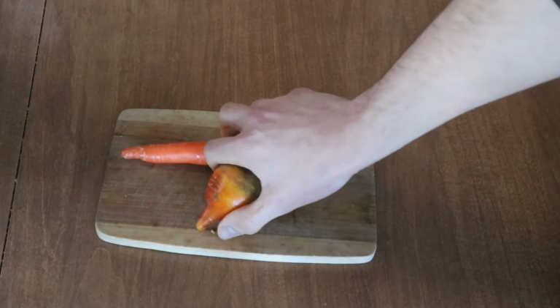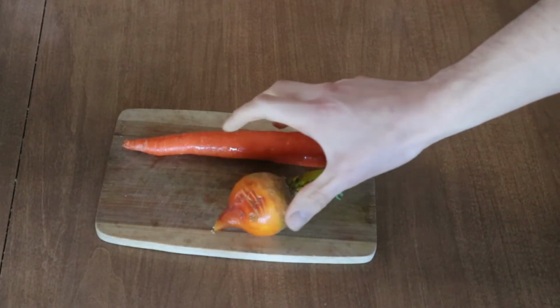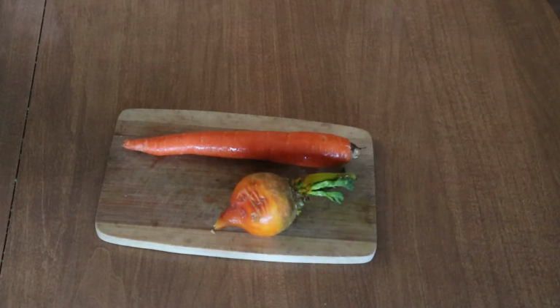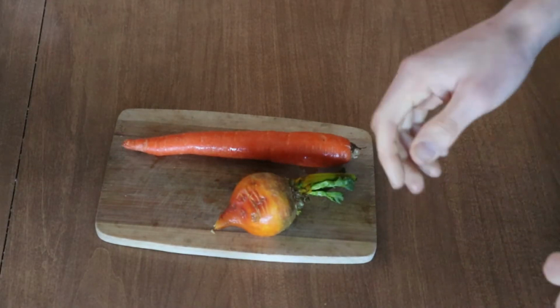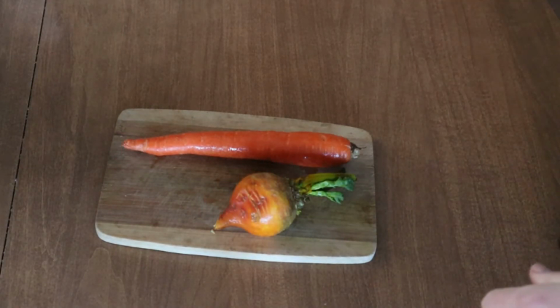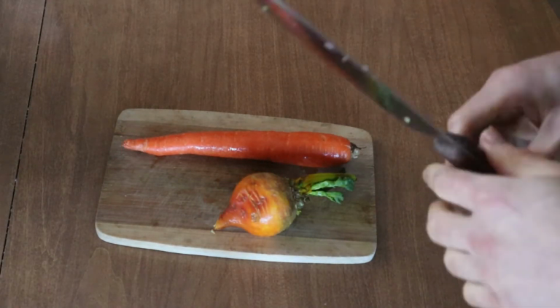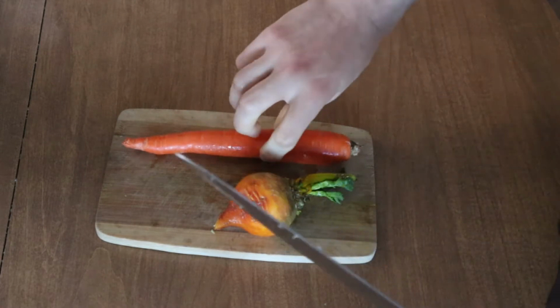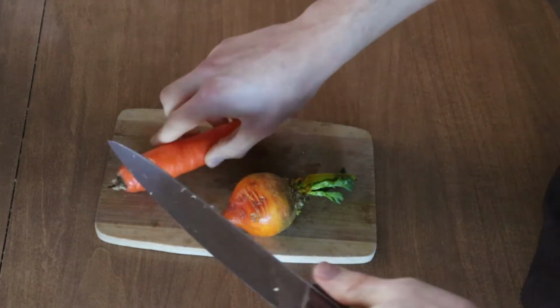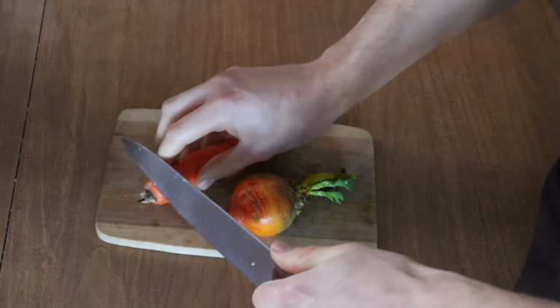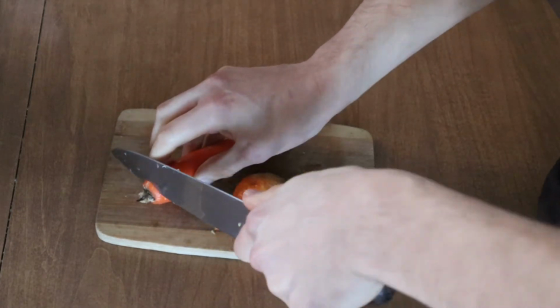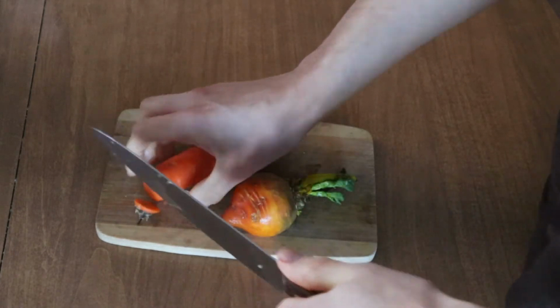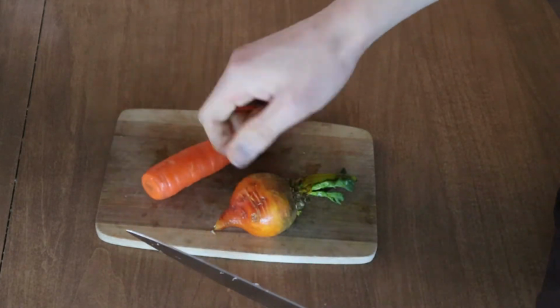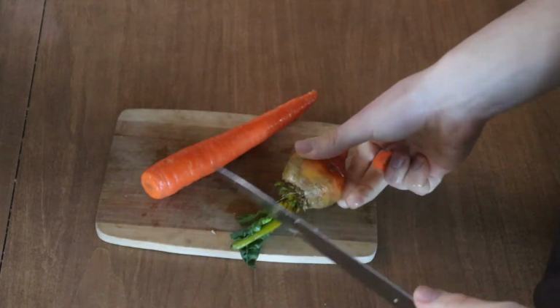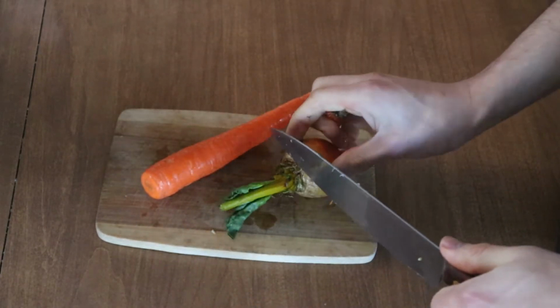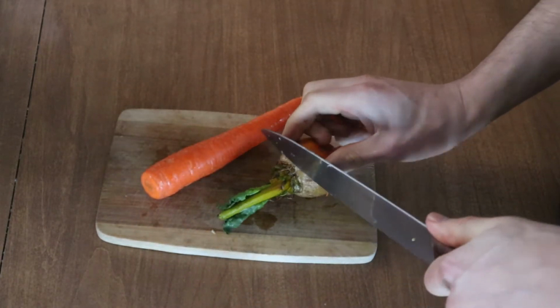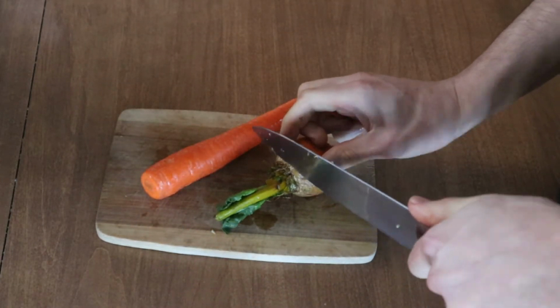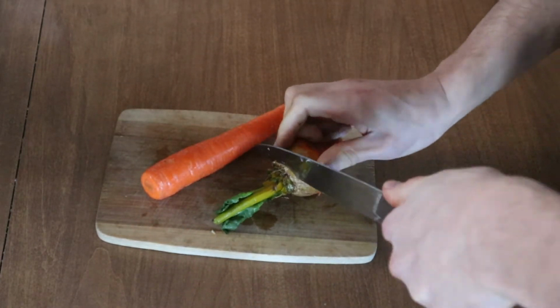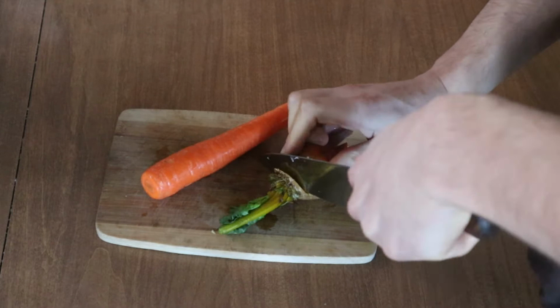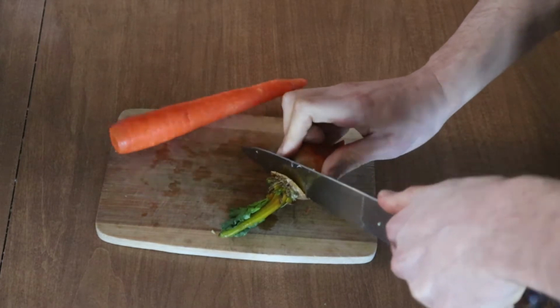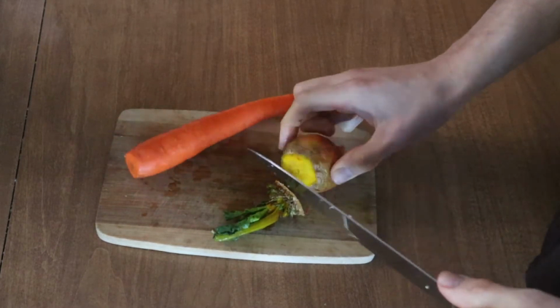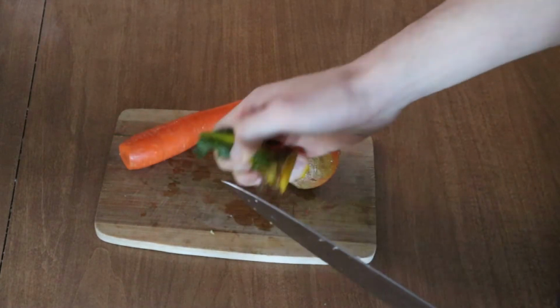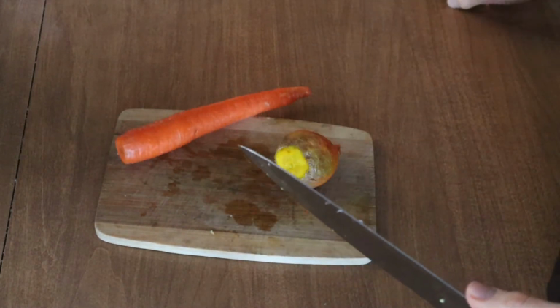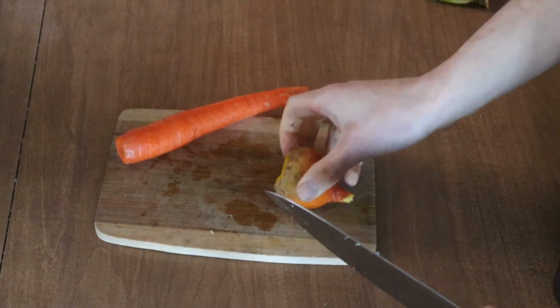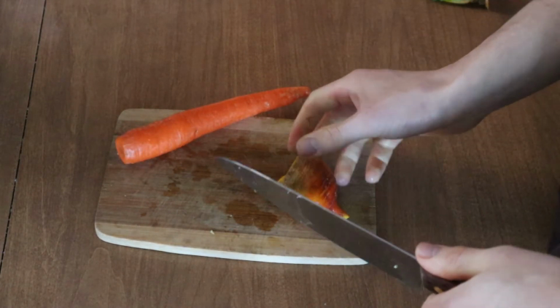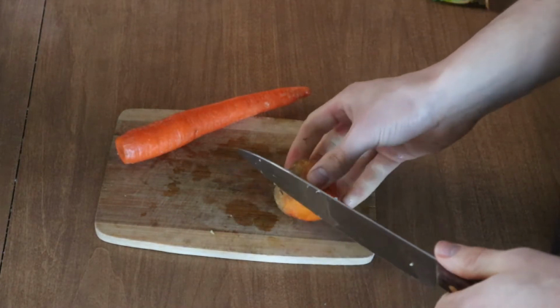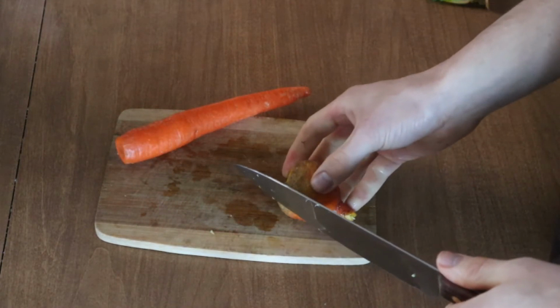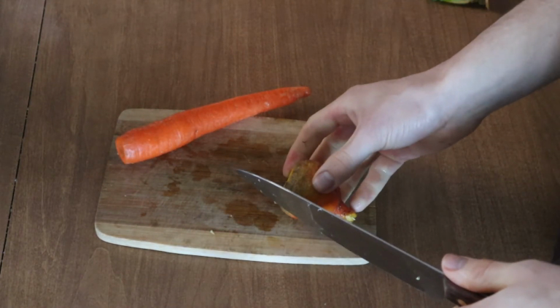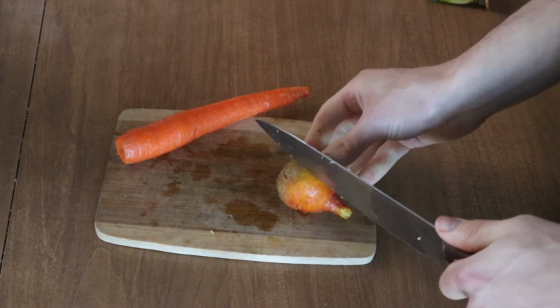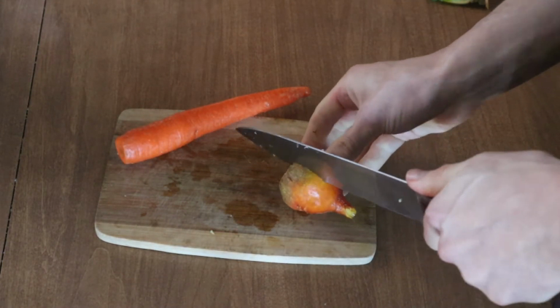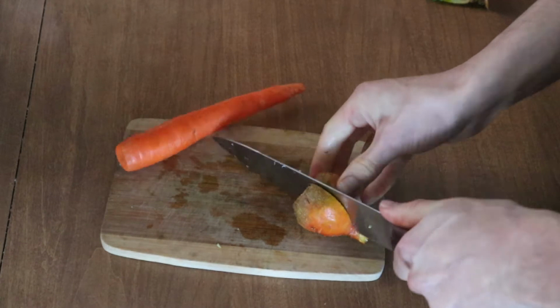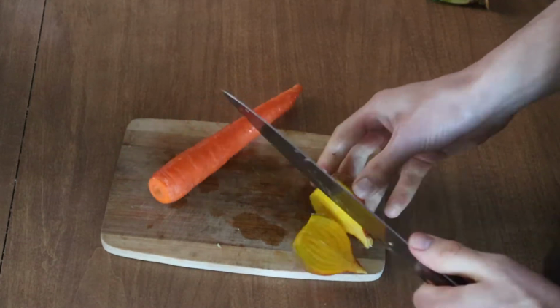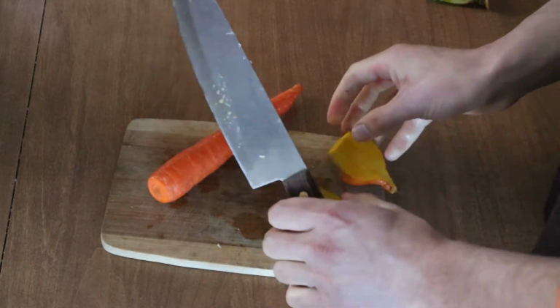Now it's time to chop up our carrots and beets. I usually try to chop up the beets between one eighth to one fourth of an inch thick. They are a little bit more dense and can take a little bit more time to cook.